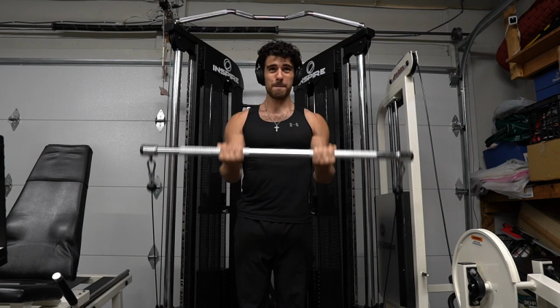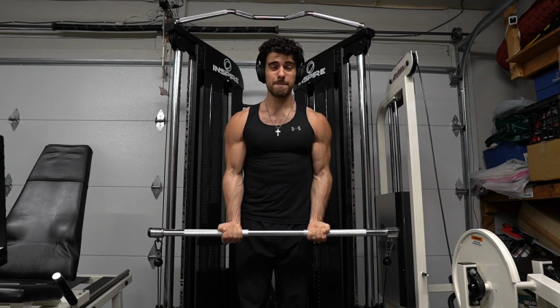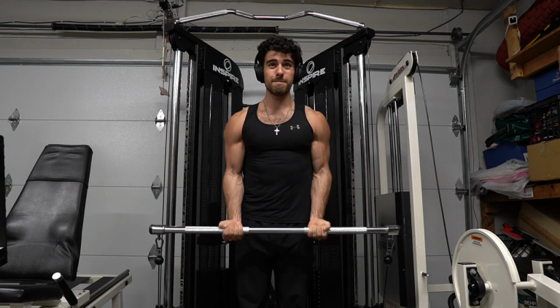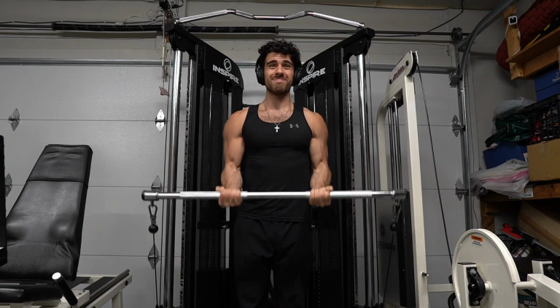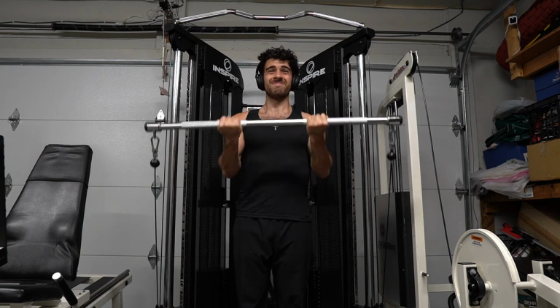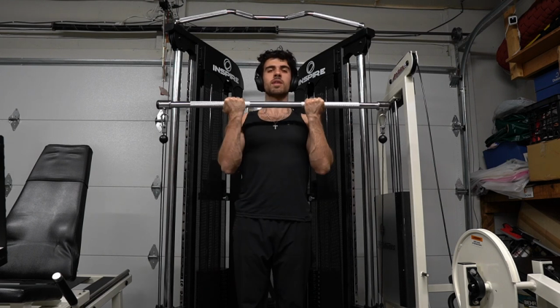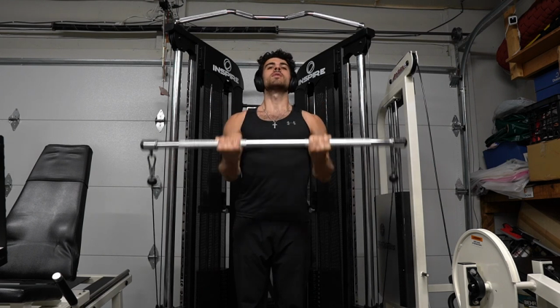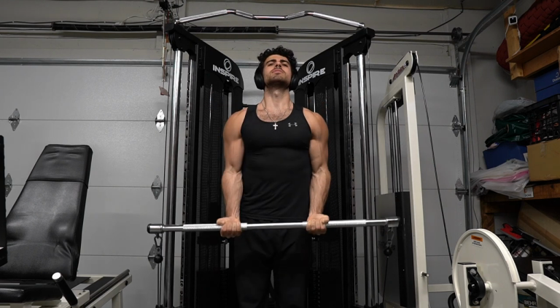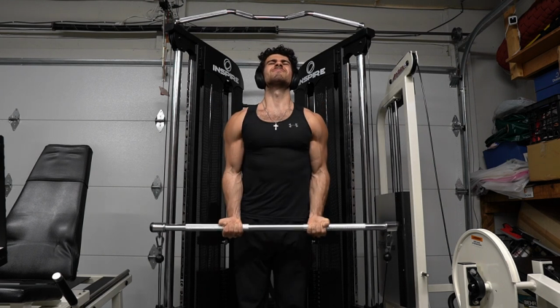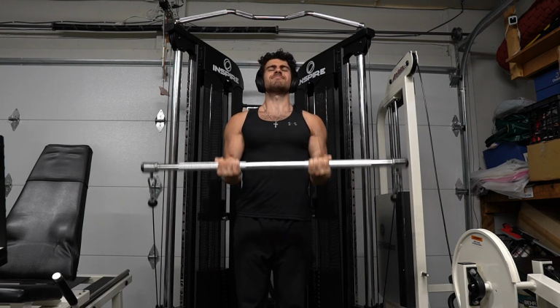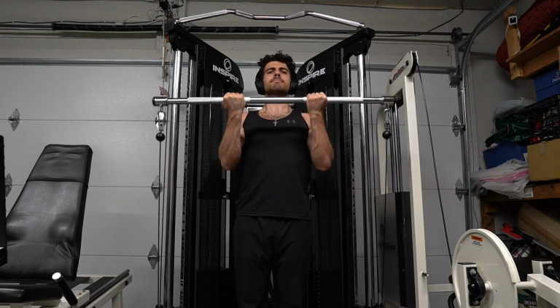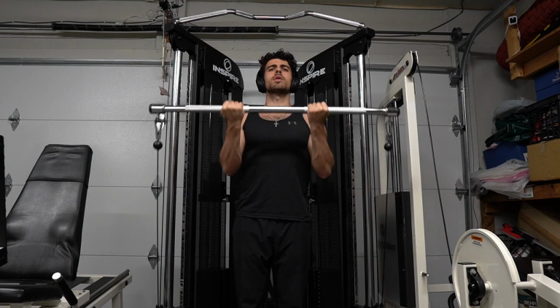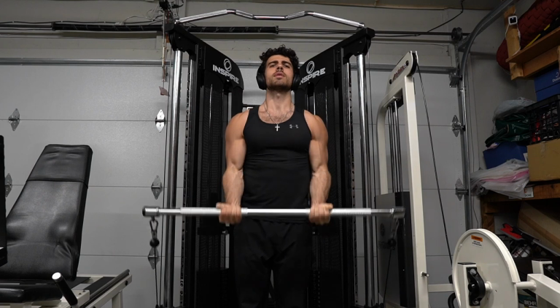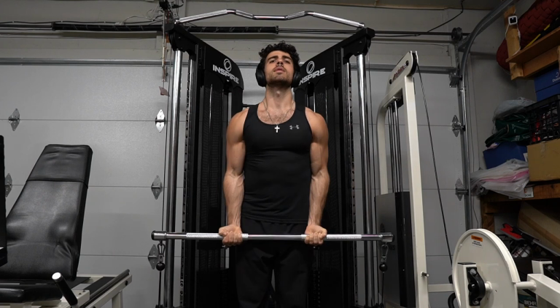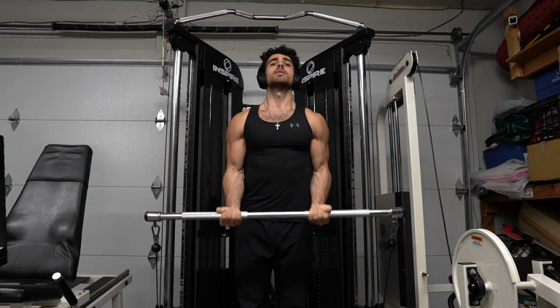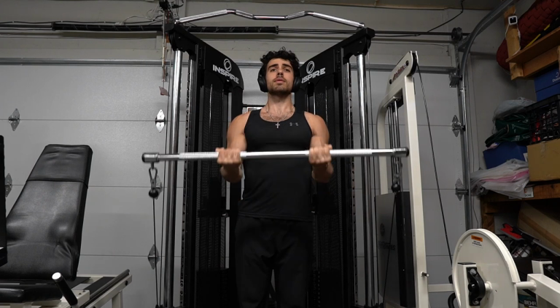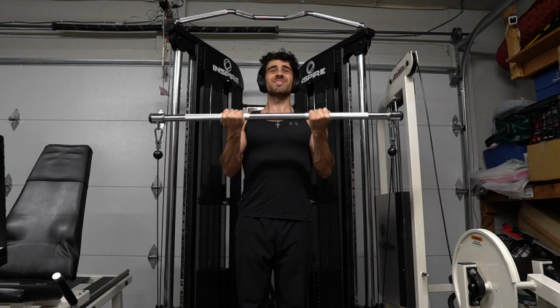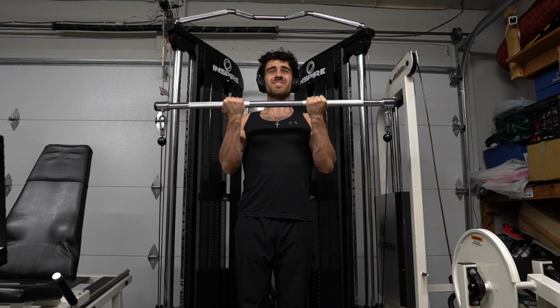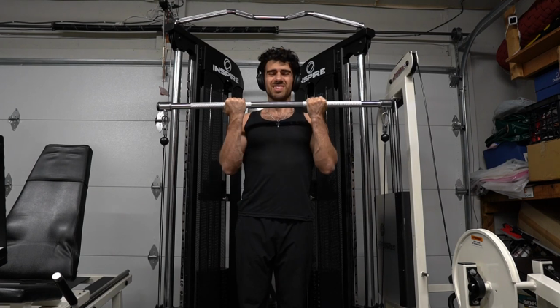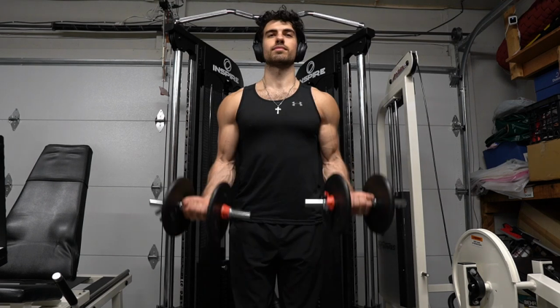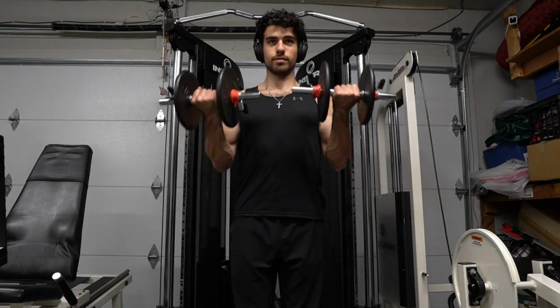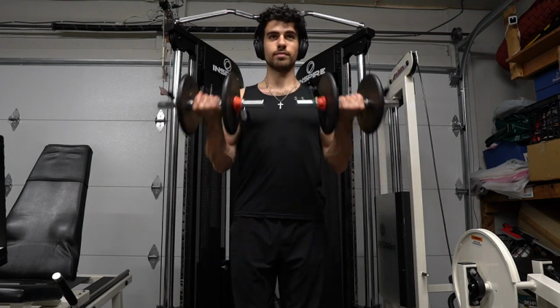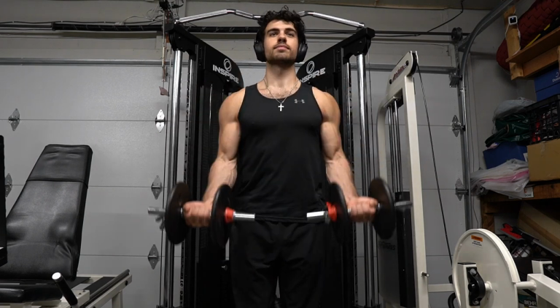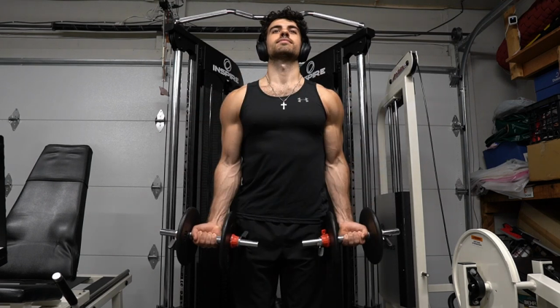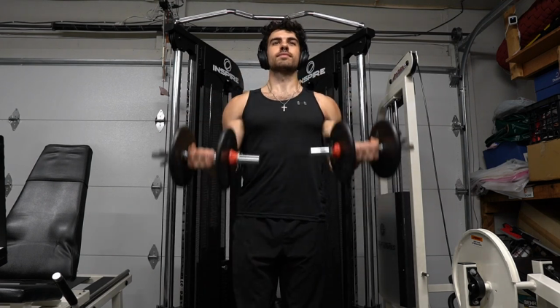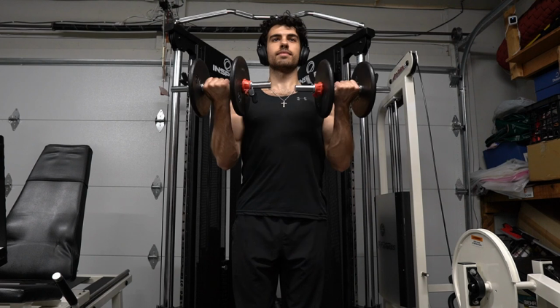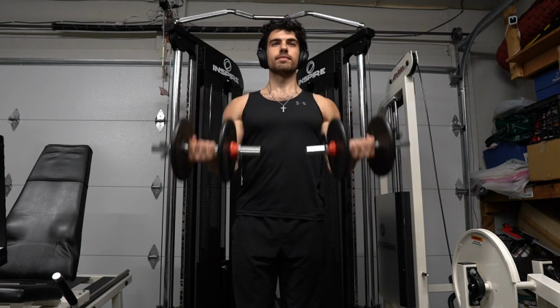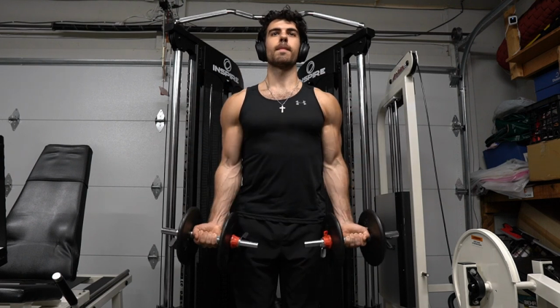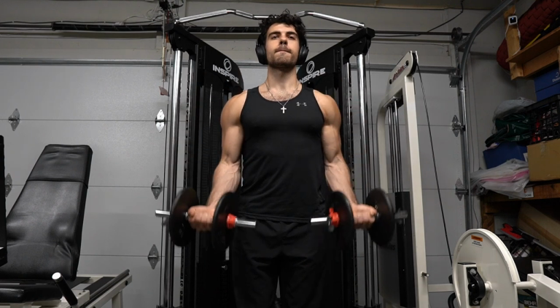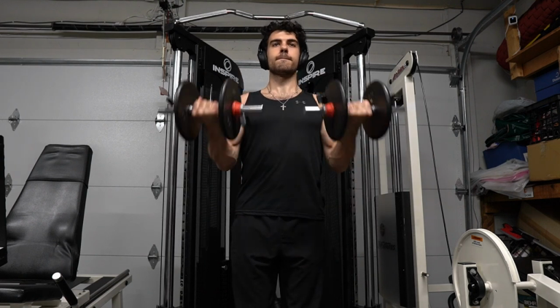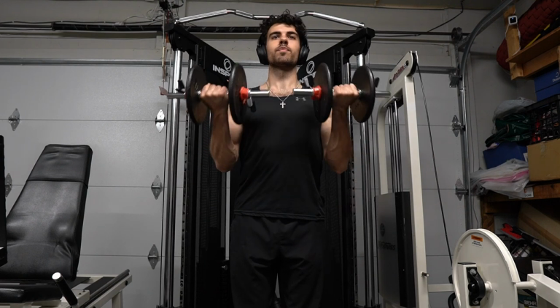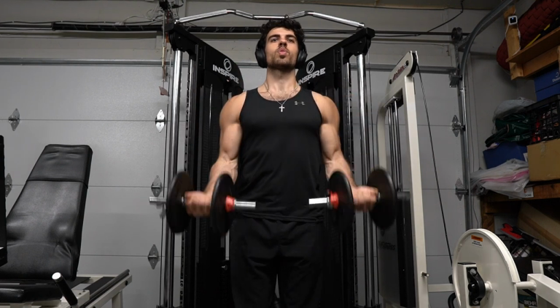I gave this everything I had and only did two supersets after all that, but I challenge you guys to beat me. Can you do more than two supersets after all those exercises? If you can, let me know in the comments. I recommend one to three supersets after all those exercises — reps are up to you, but I went for about 12.